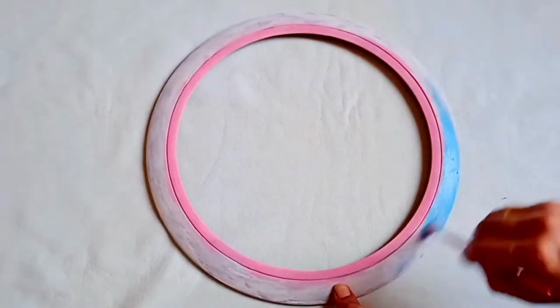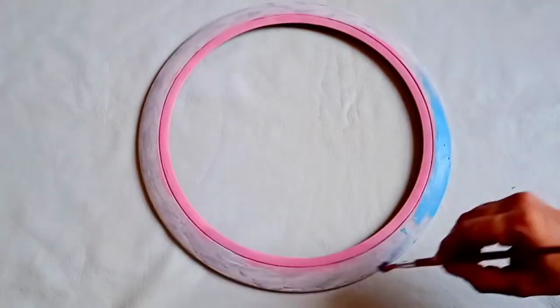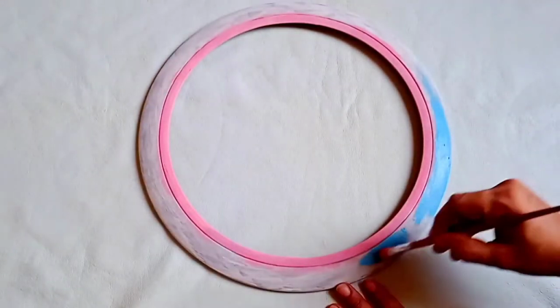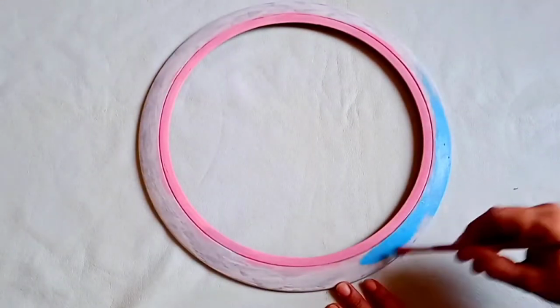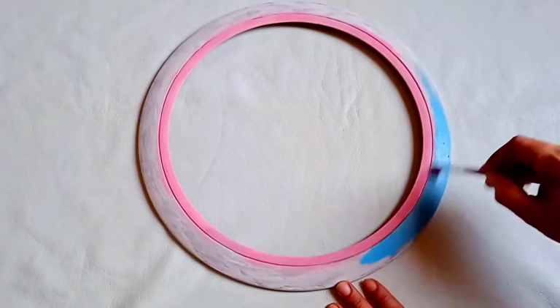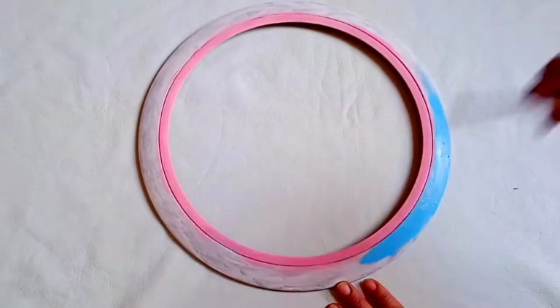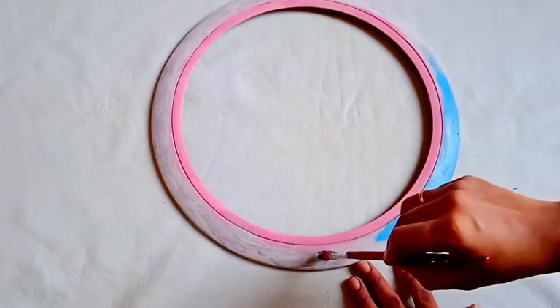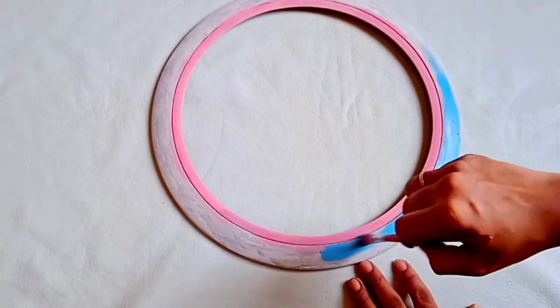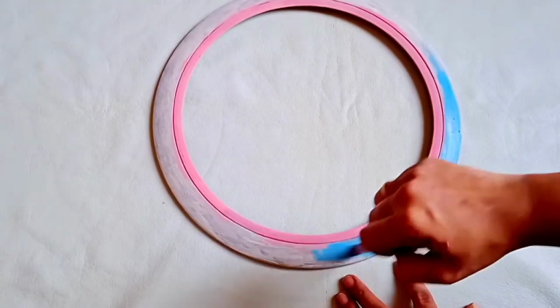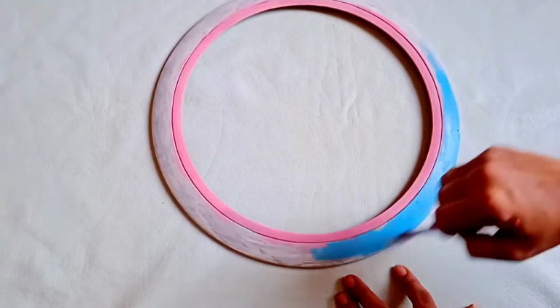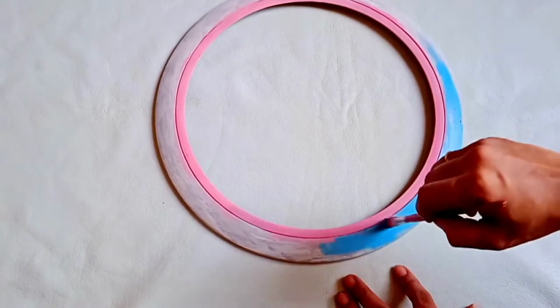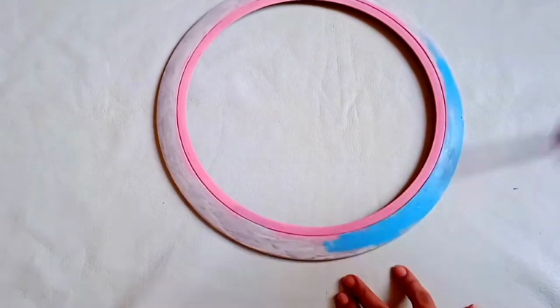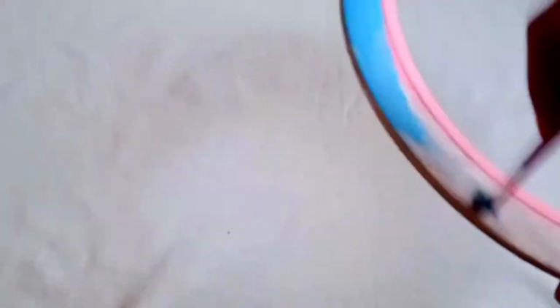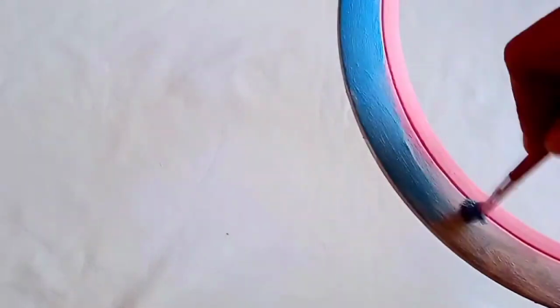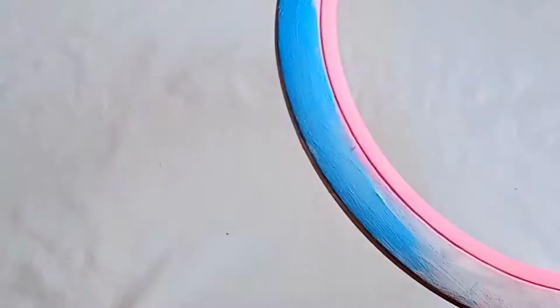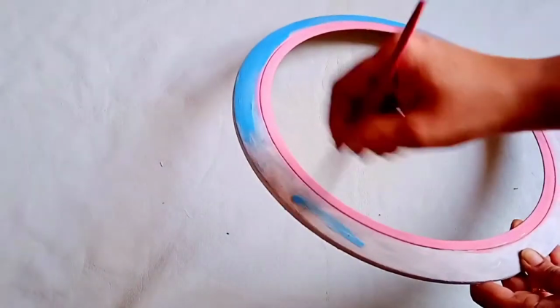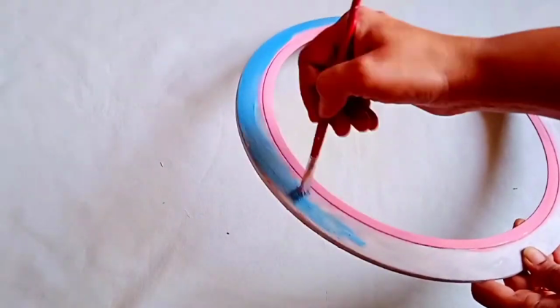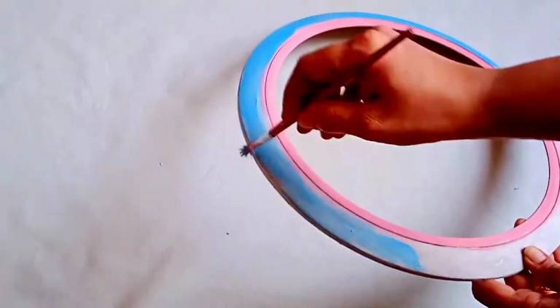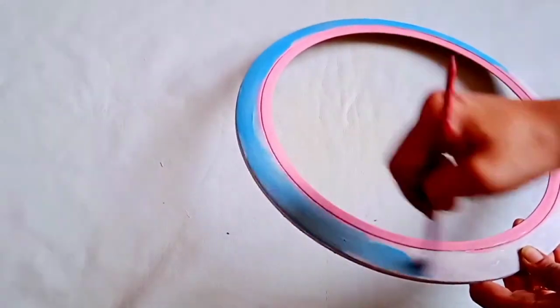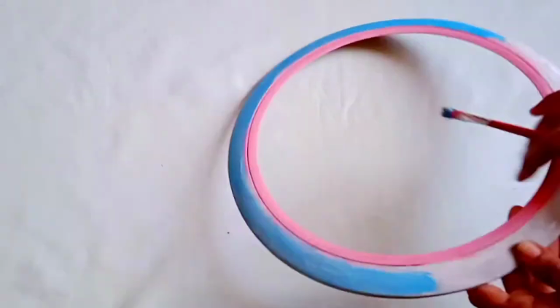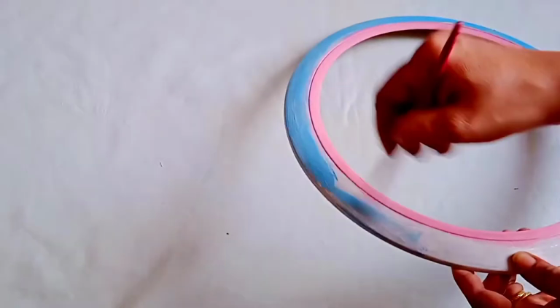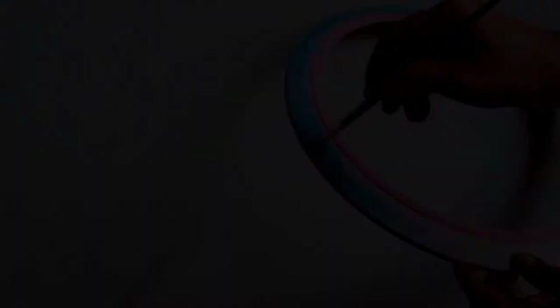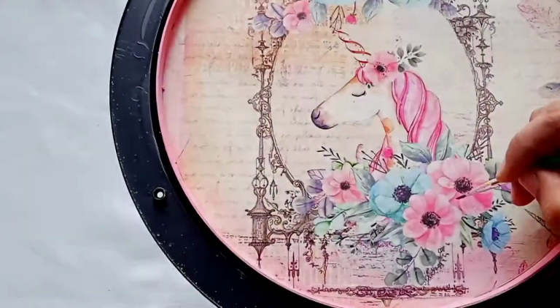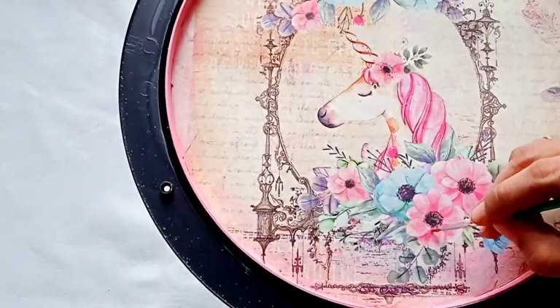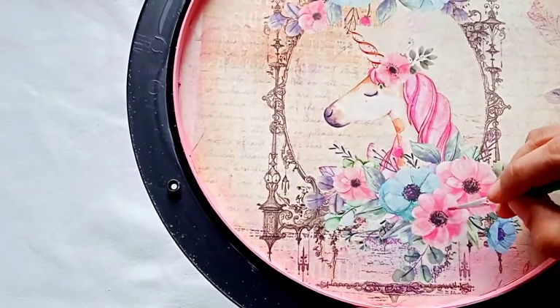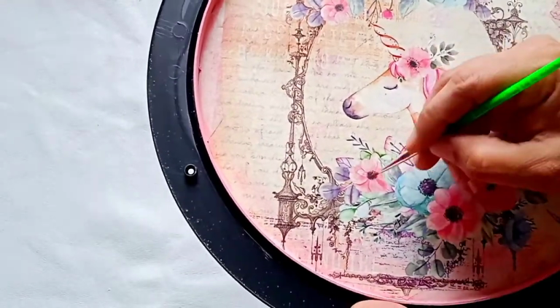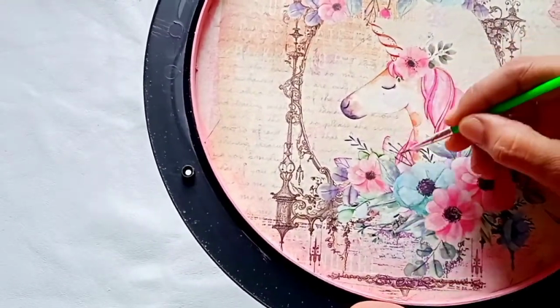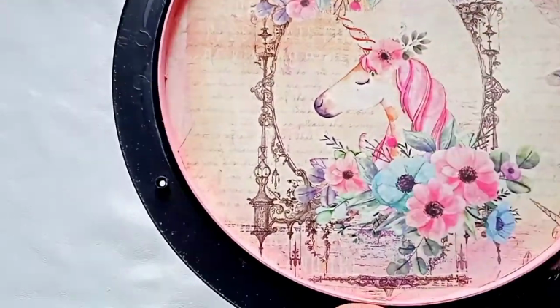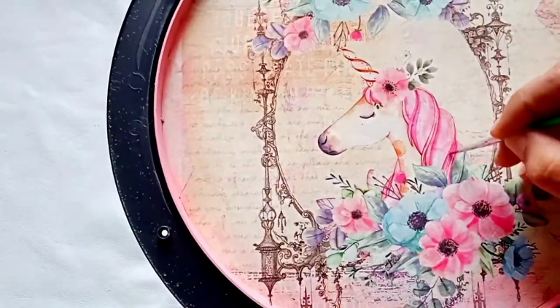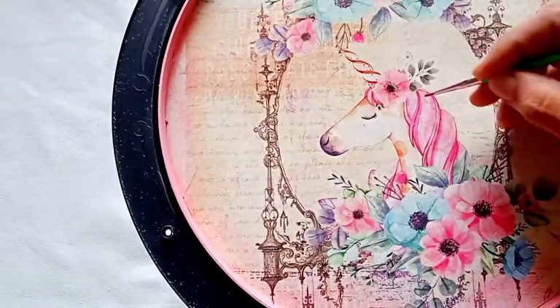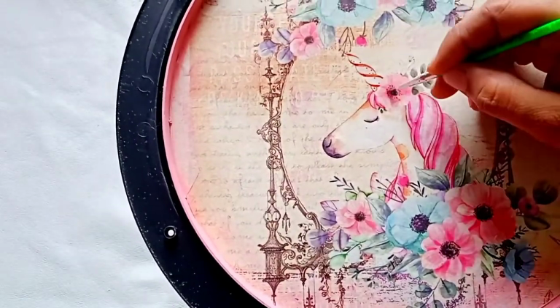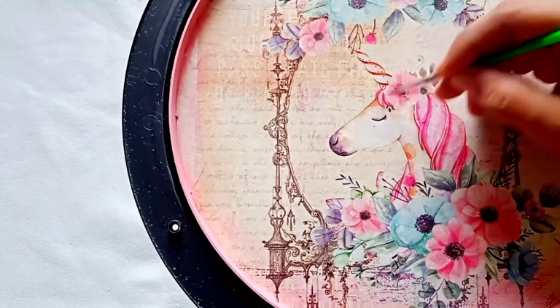I have chosen these two colors as they are somewhat similar to my decoupage paper. Now using acrylic color I'm going to highlight the decoupage paper.